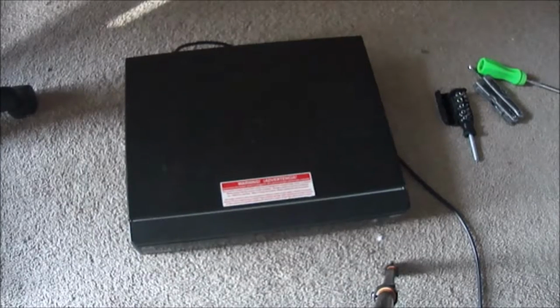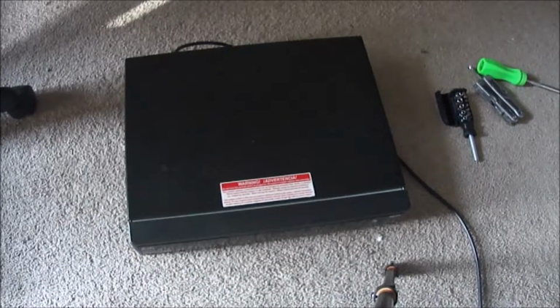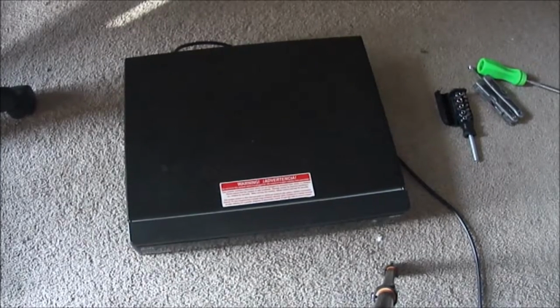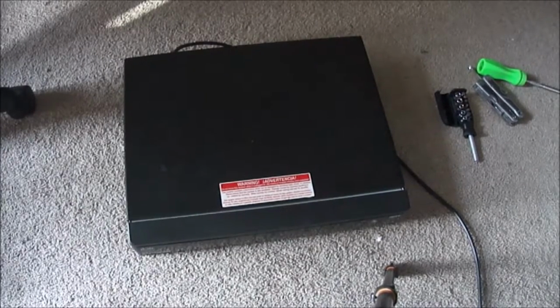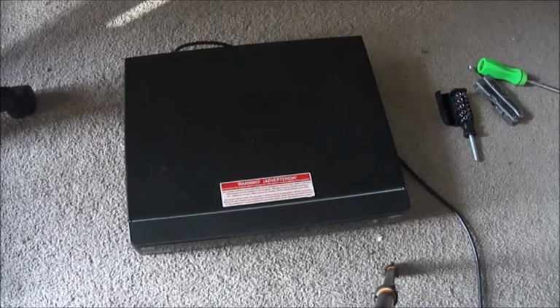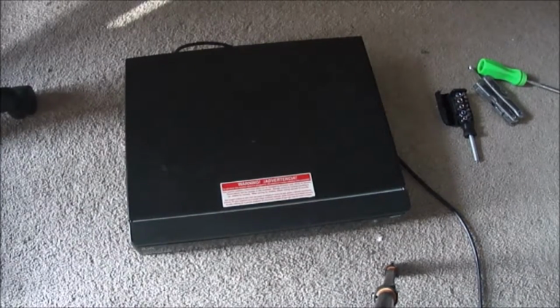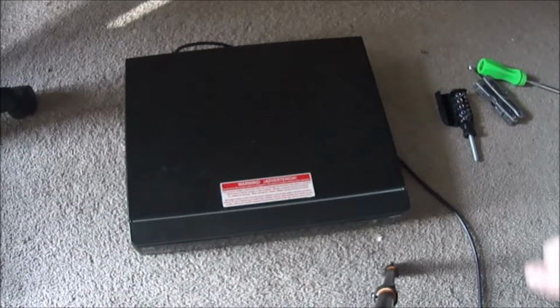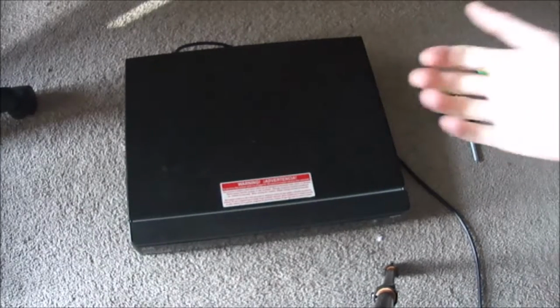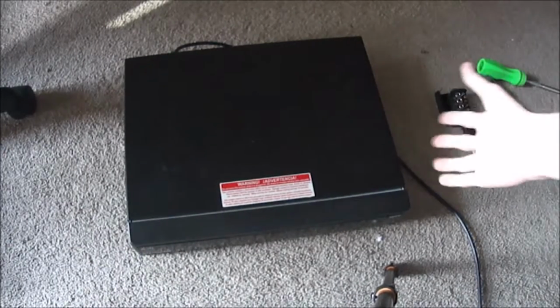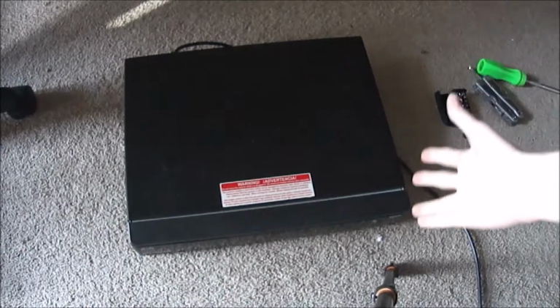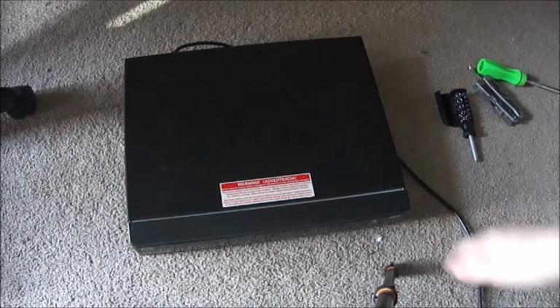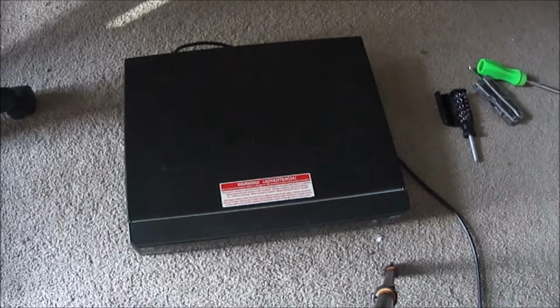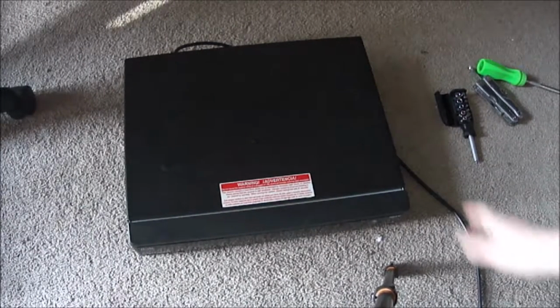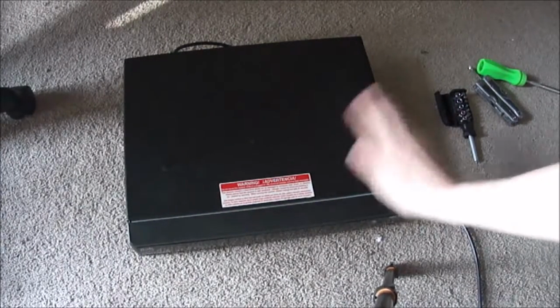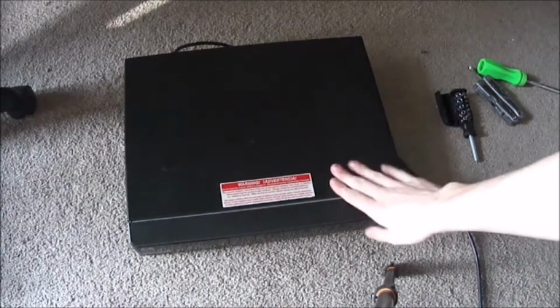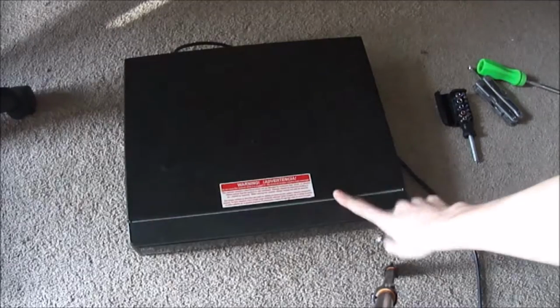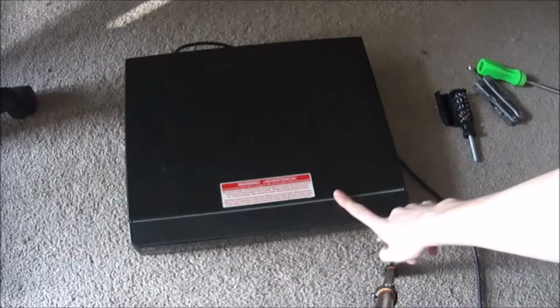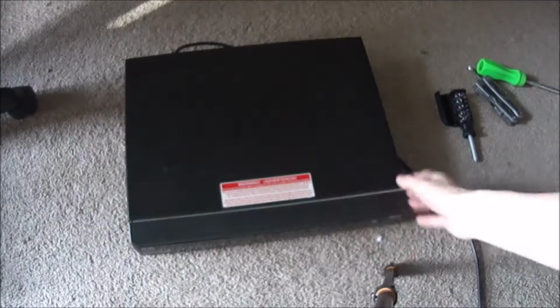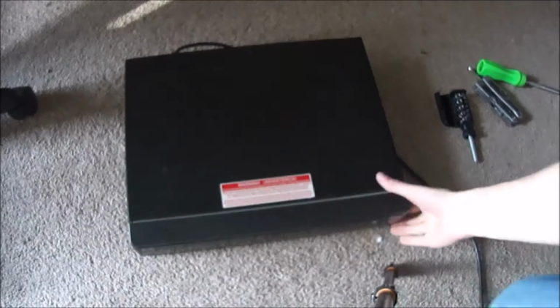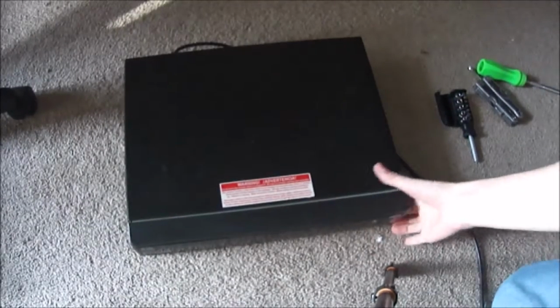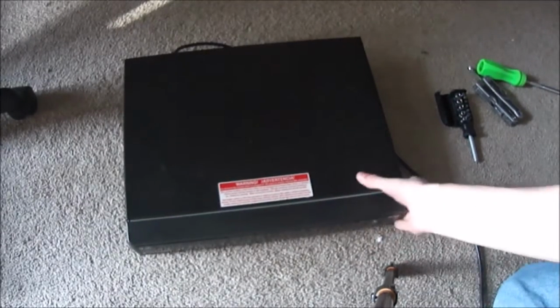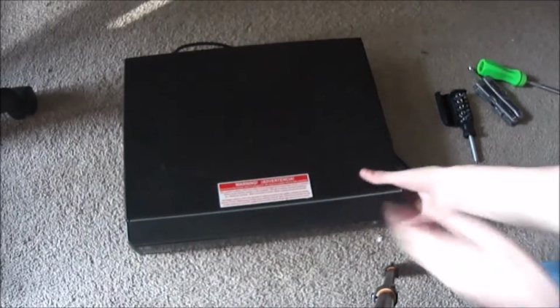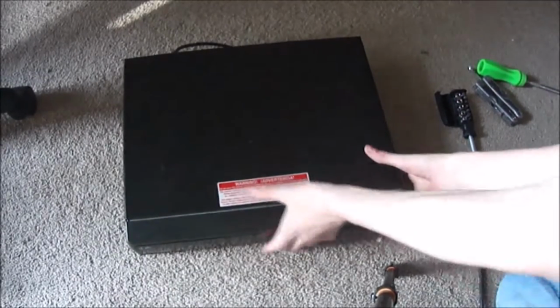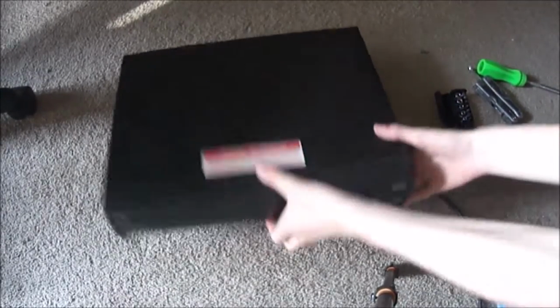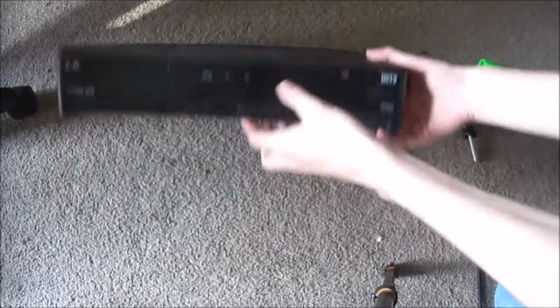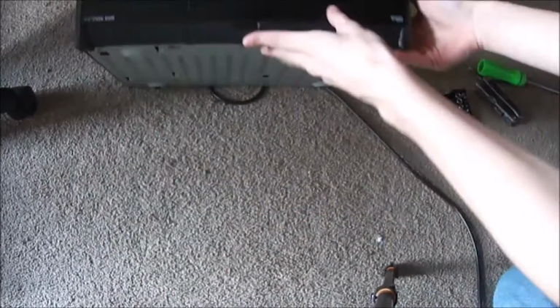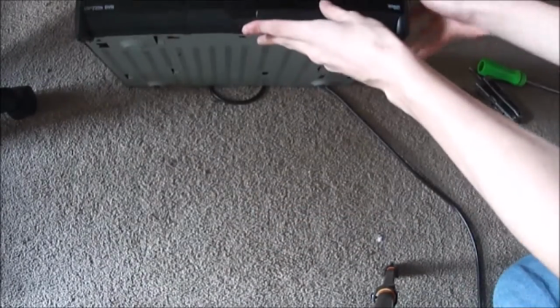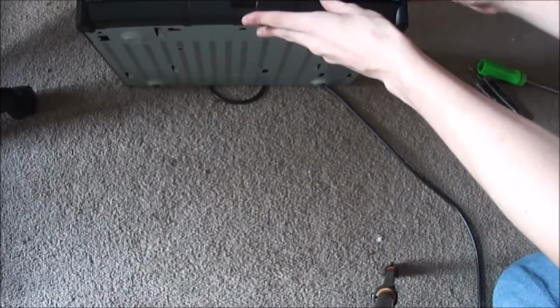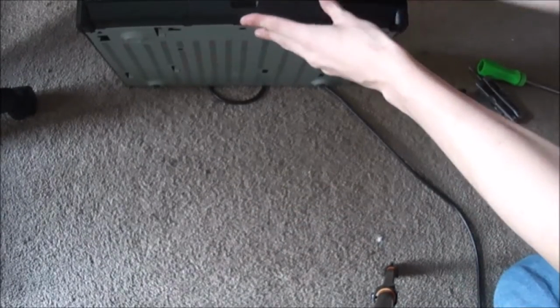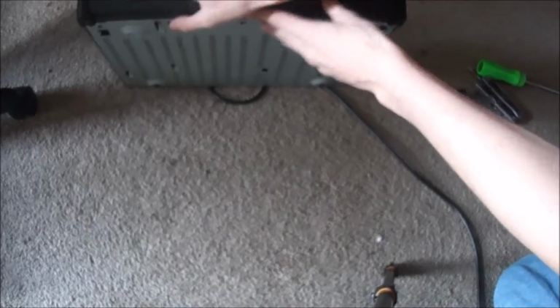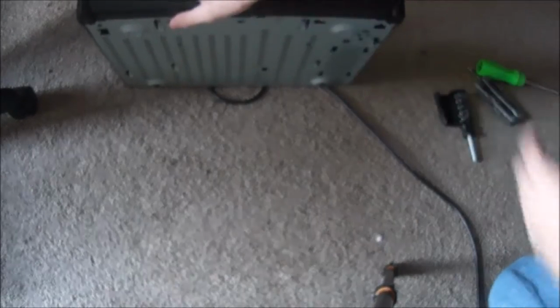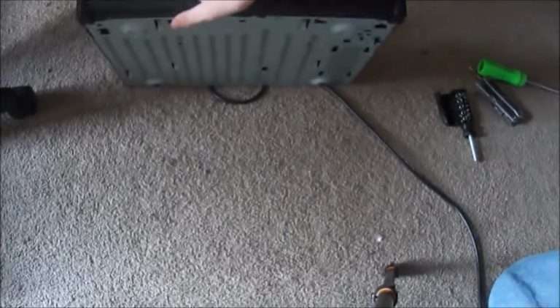Hello everybody, this is Wolfpack Gaming and today we have another episode of Scrap It. Today we have a dish — let's see which one this is. This is a 722.